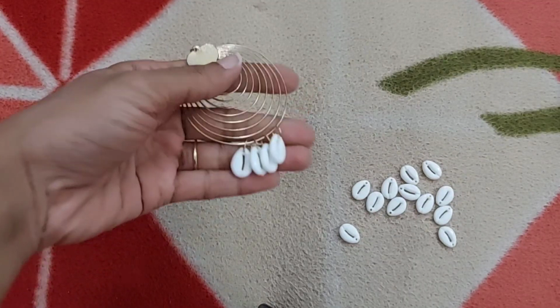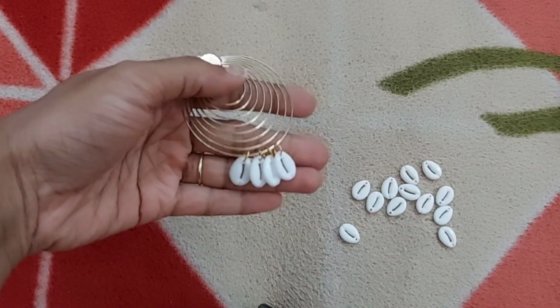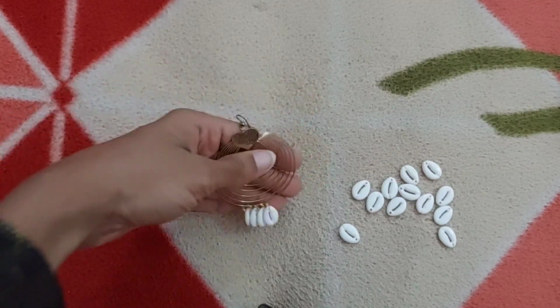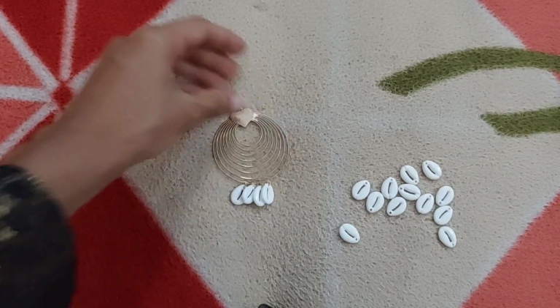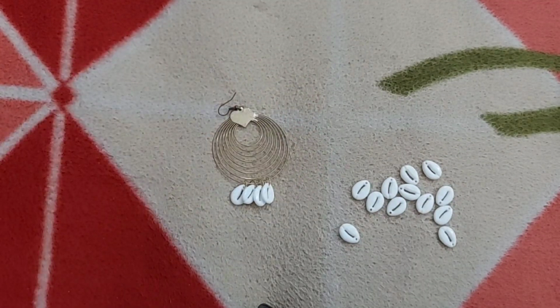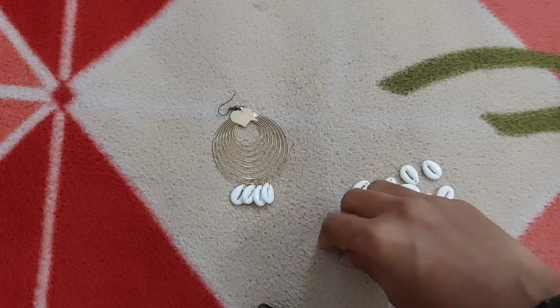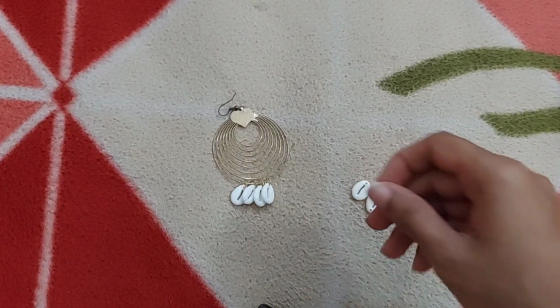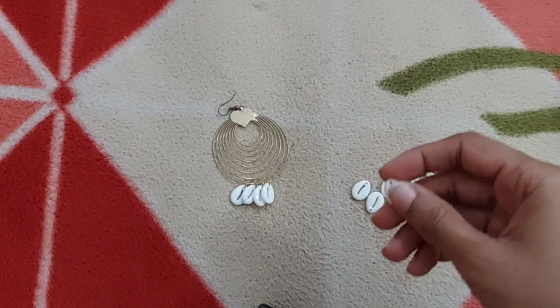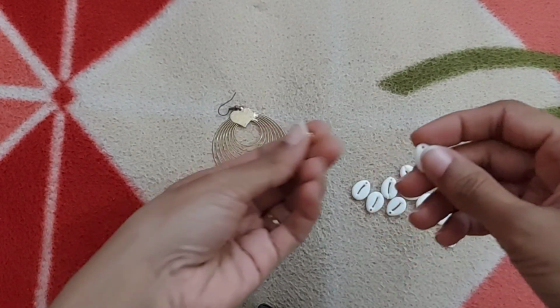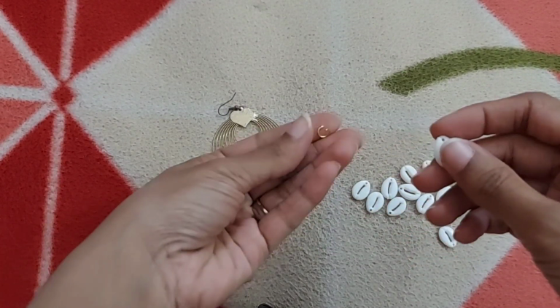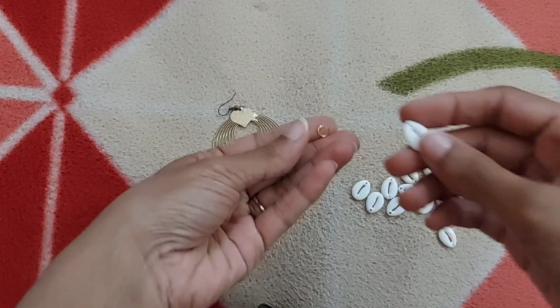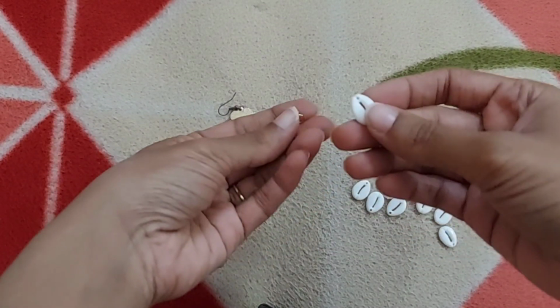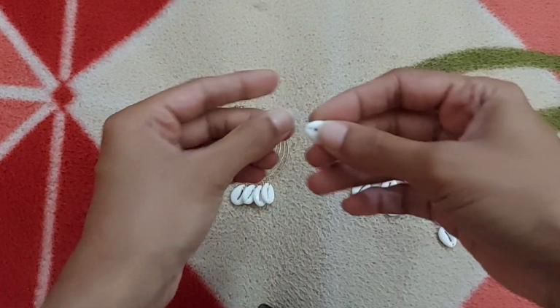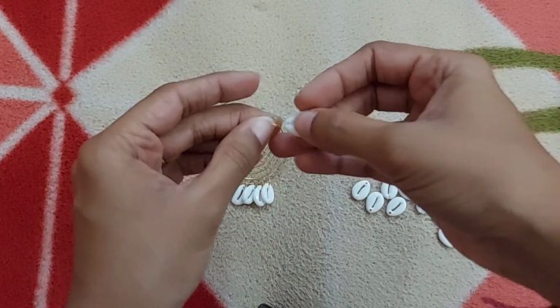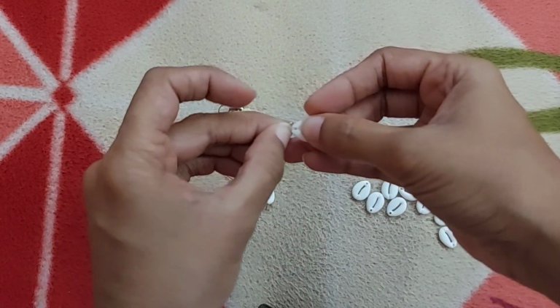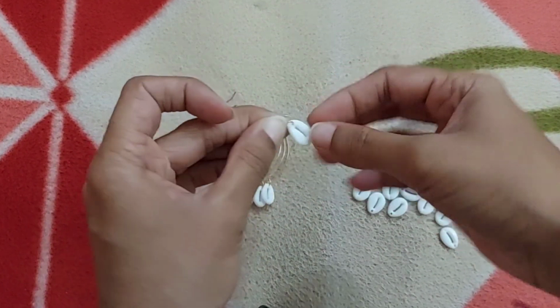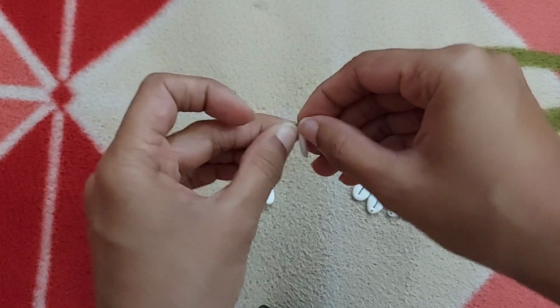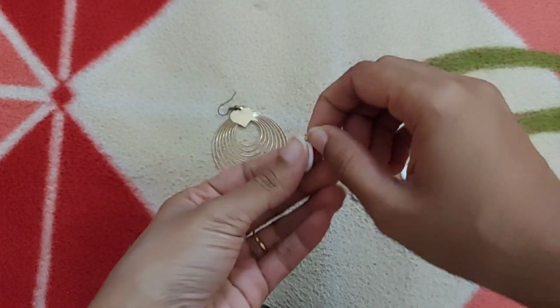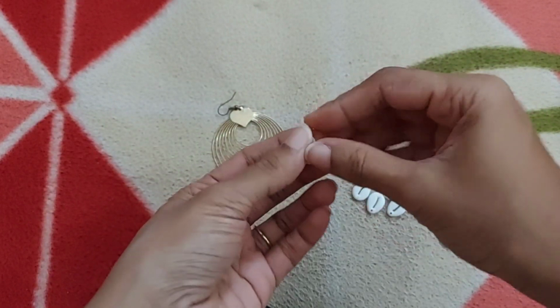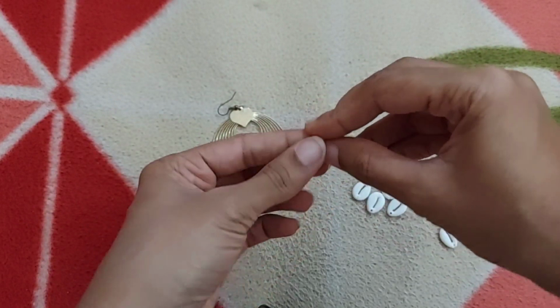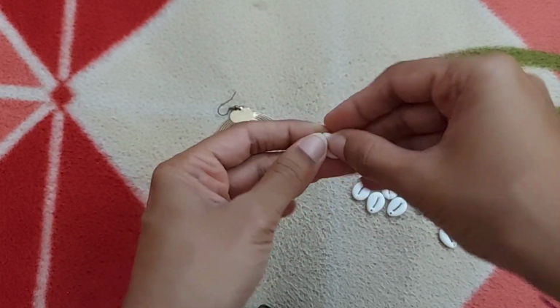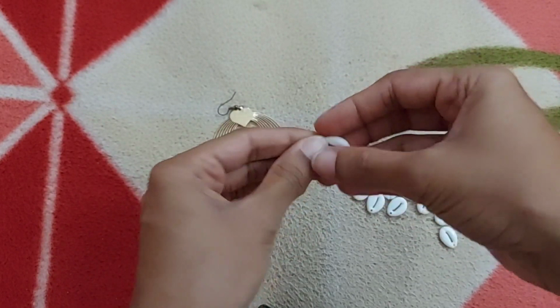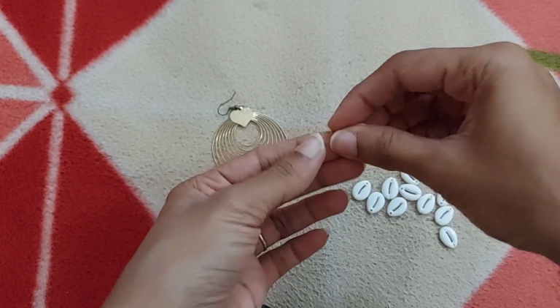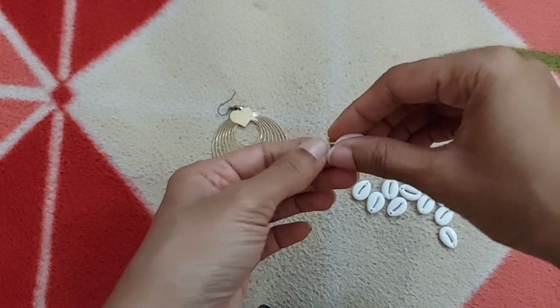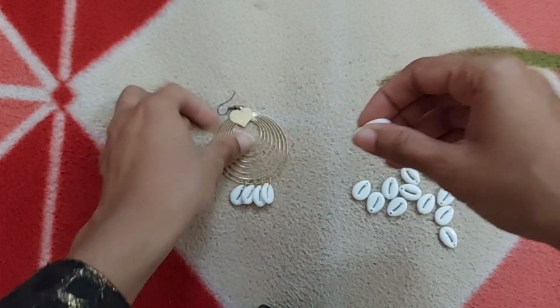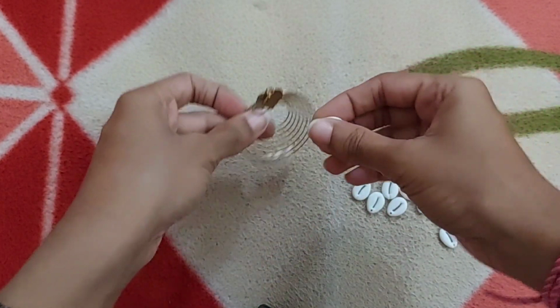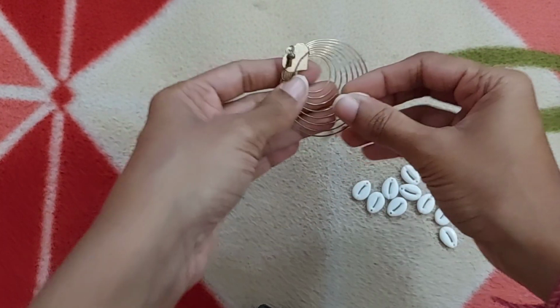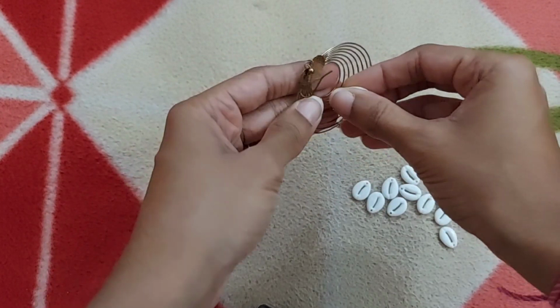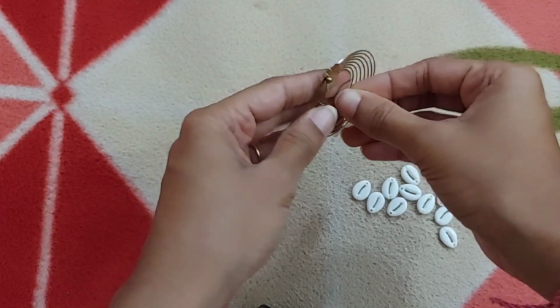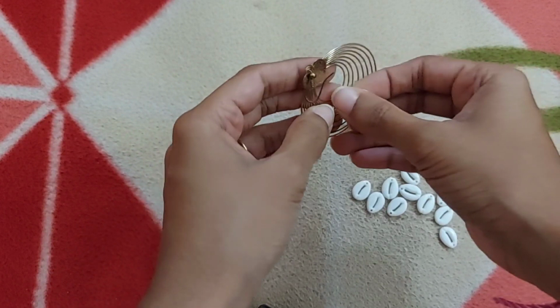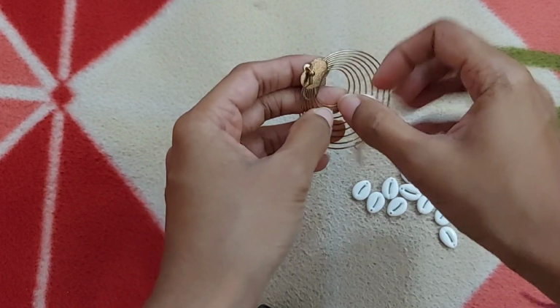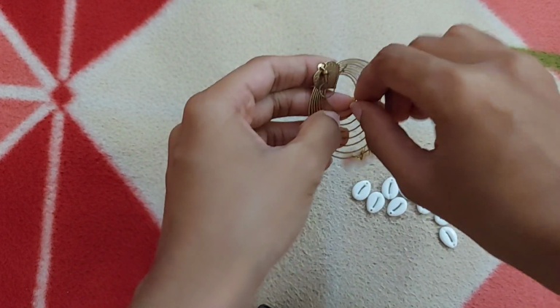I have connected four cowrie shells to this. Now I'm going to take another one which I'll be connecting to the top layer of this earring — you can see I'm going to connect it to the top layer.